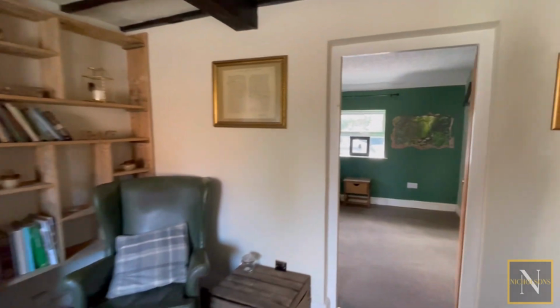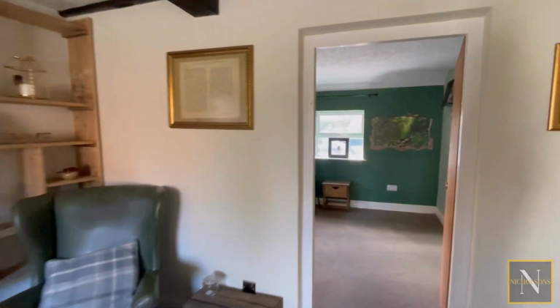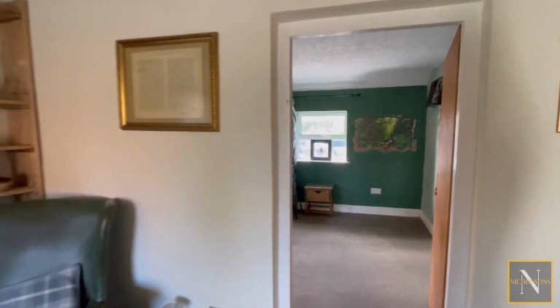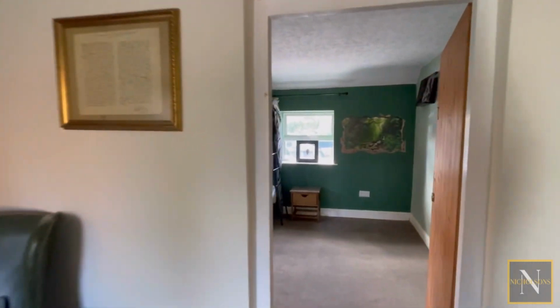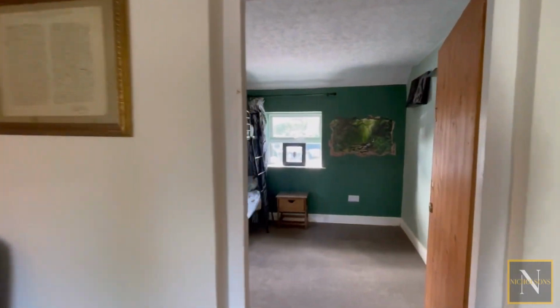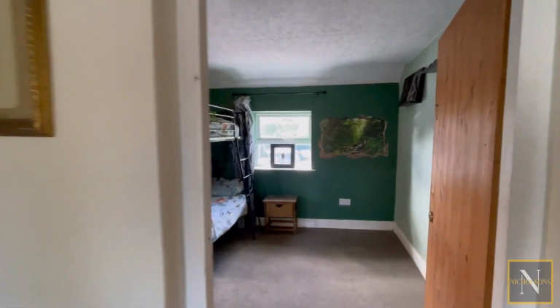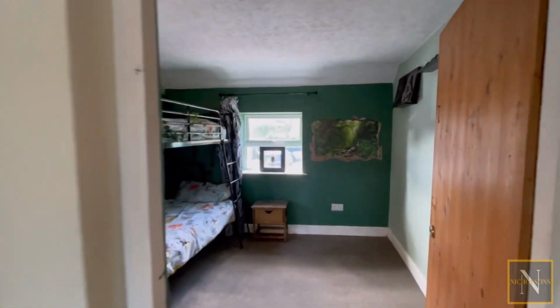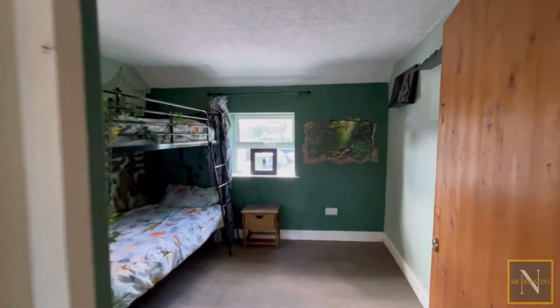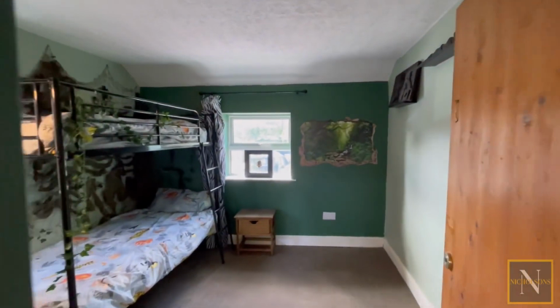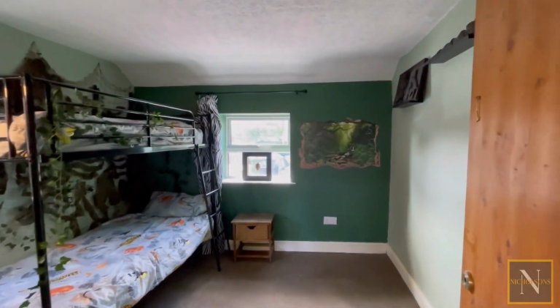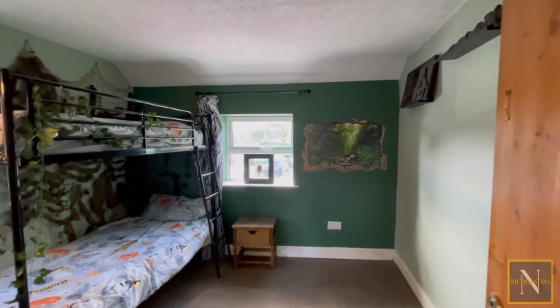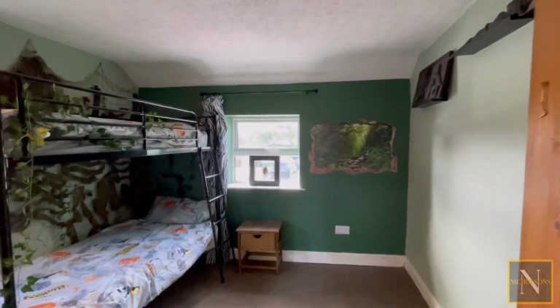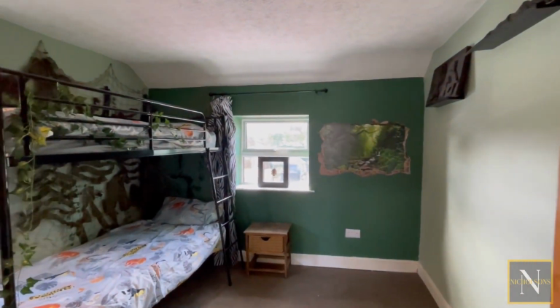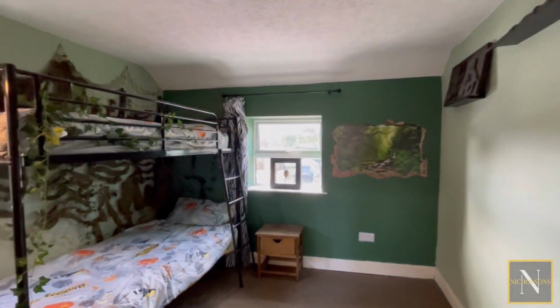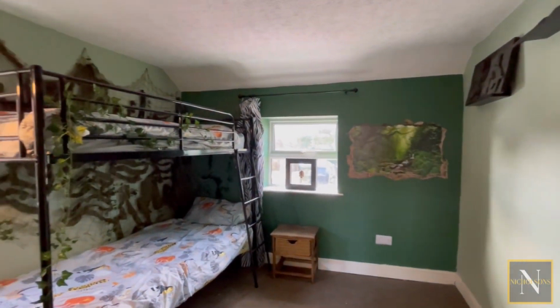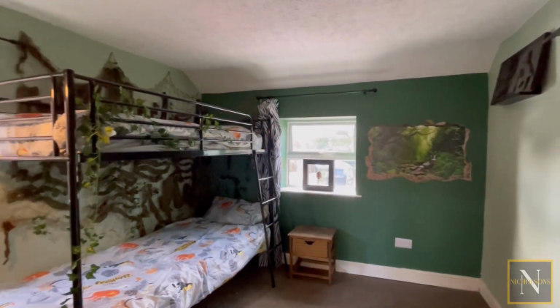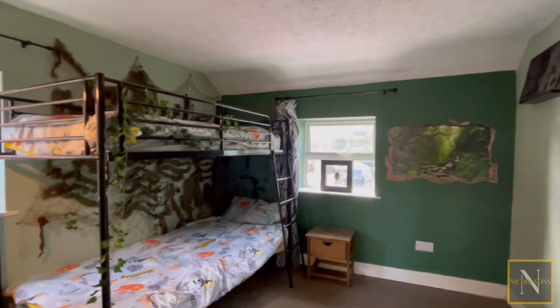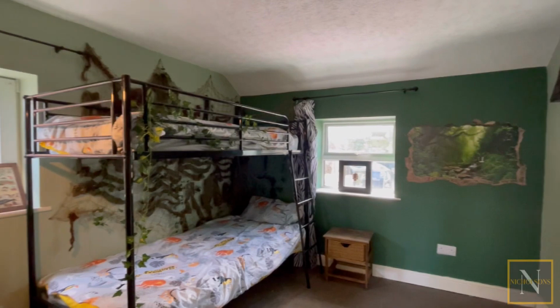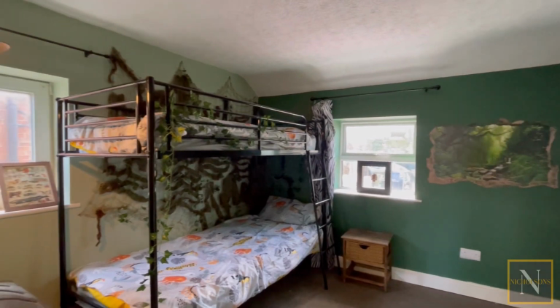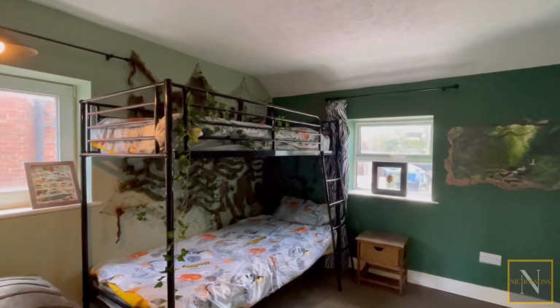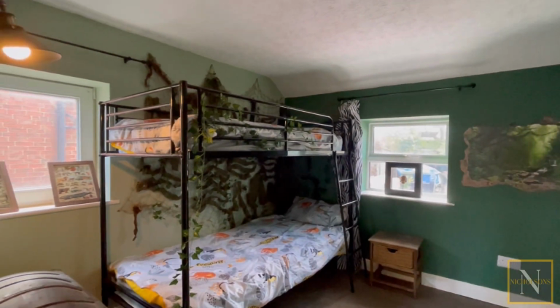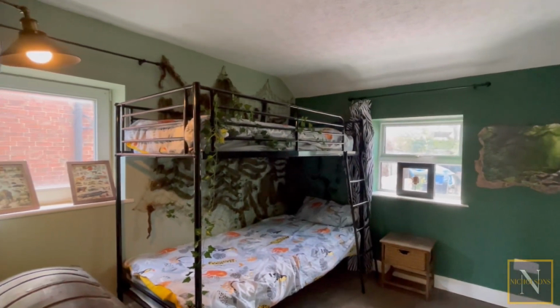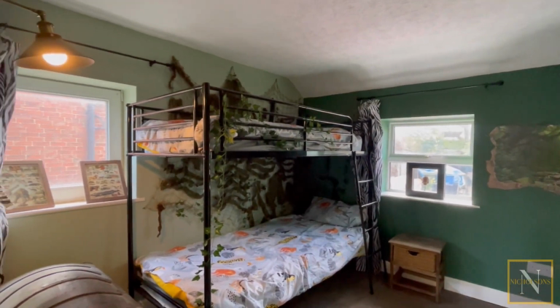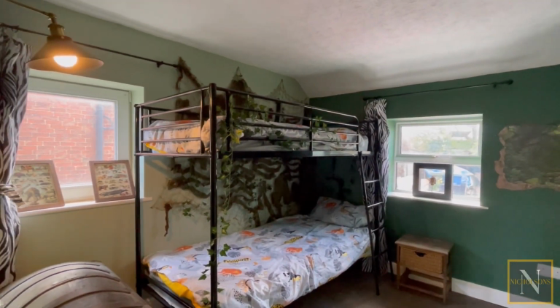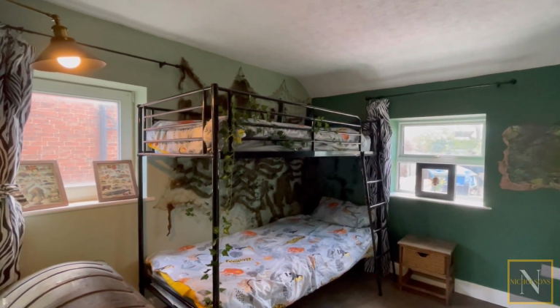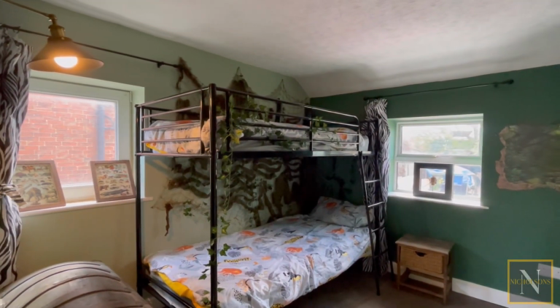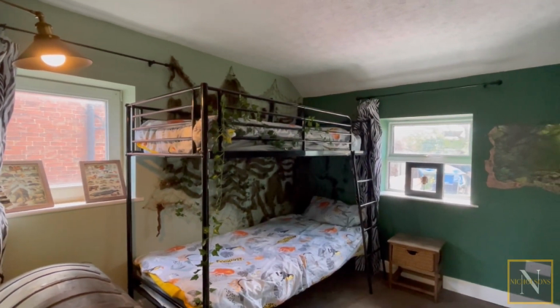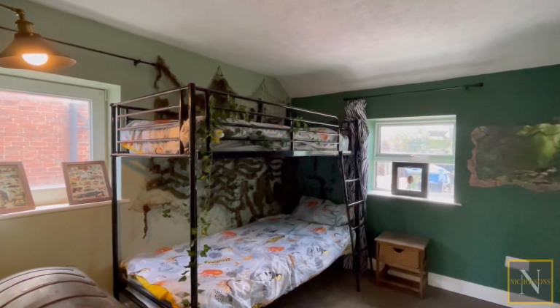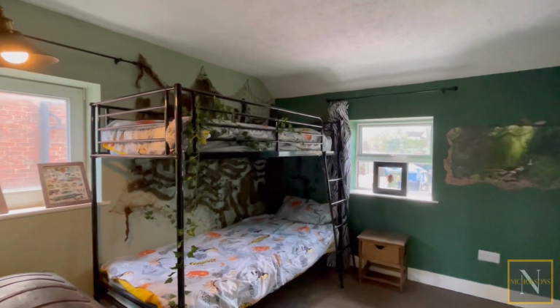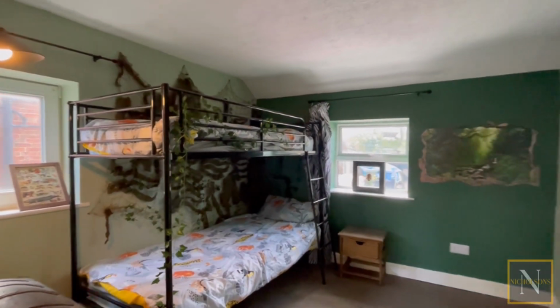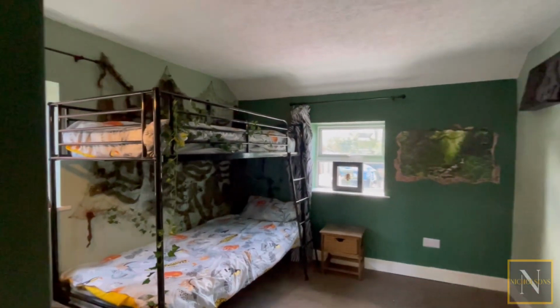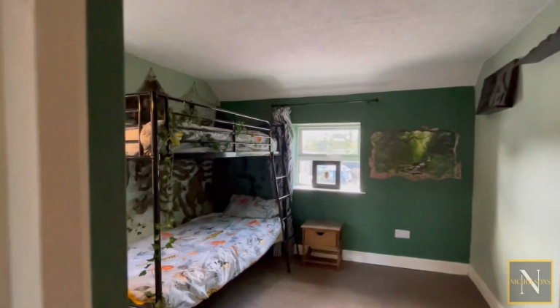The dining room is a good size — it's currently made up as a ground floor bedroom. Again dual aspect, it's a lovely light reception room.